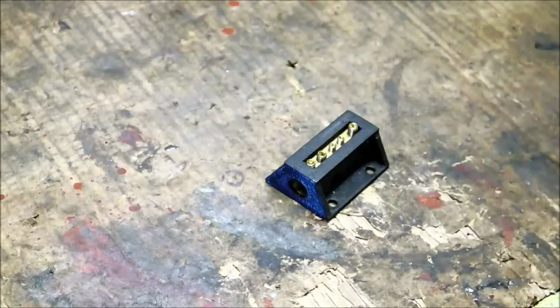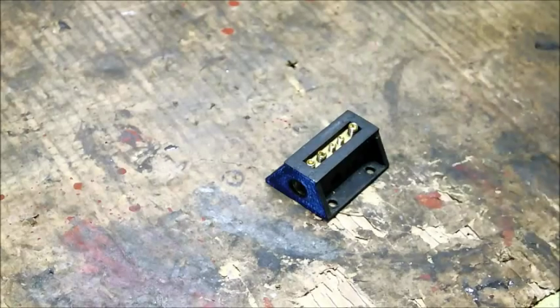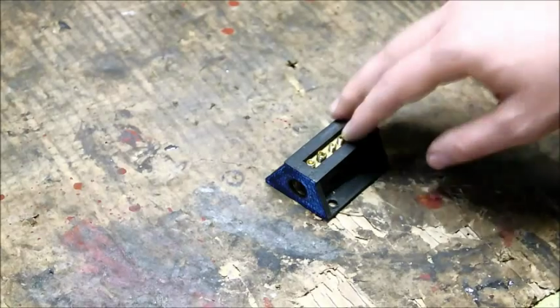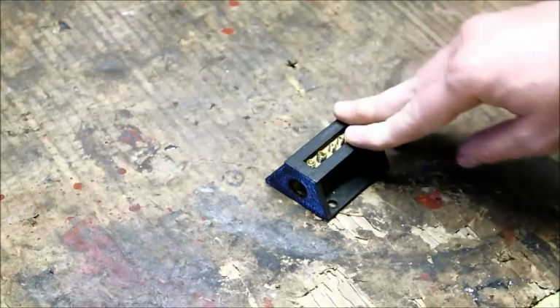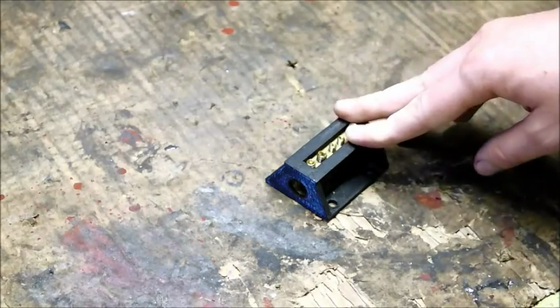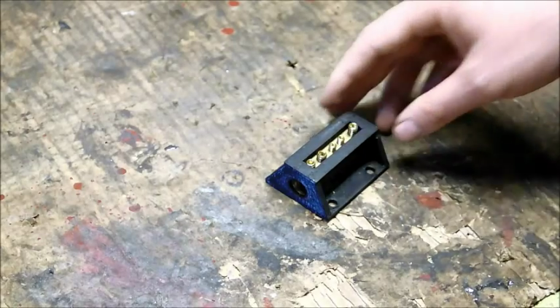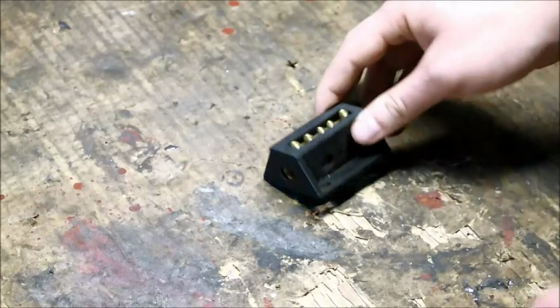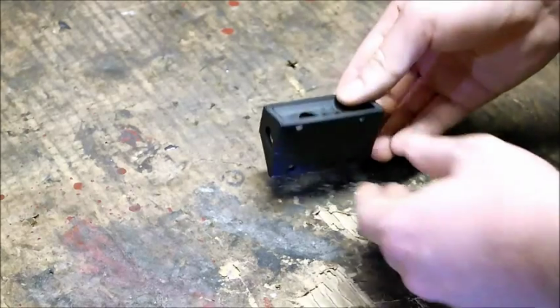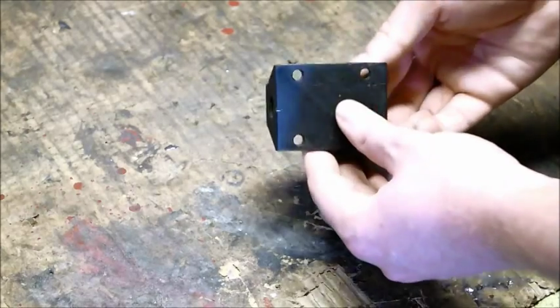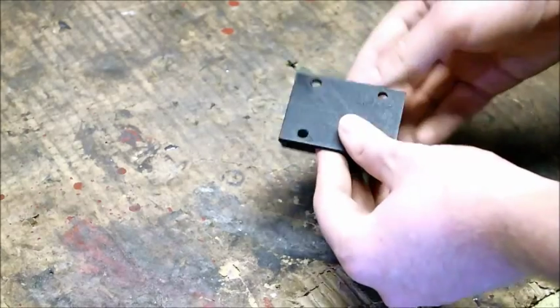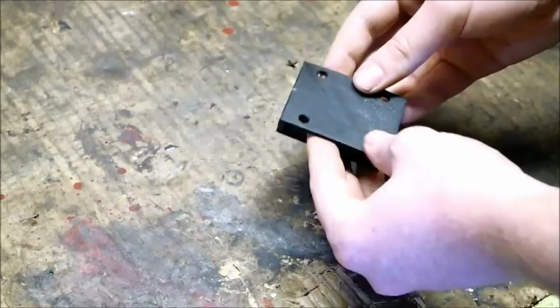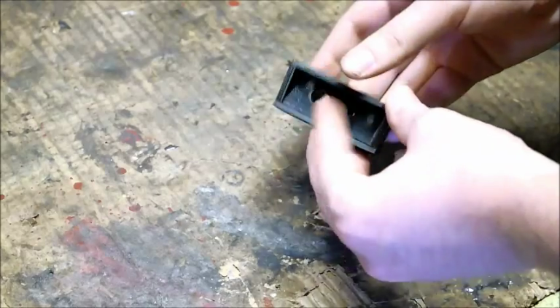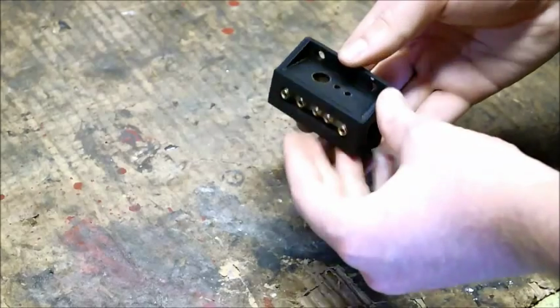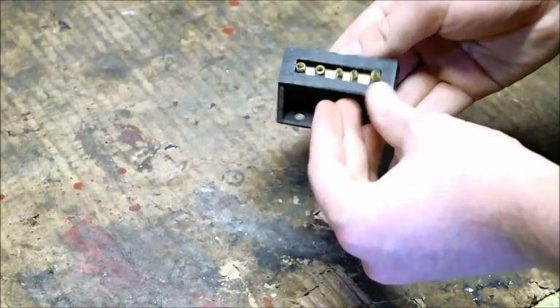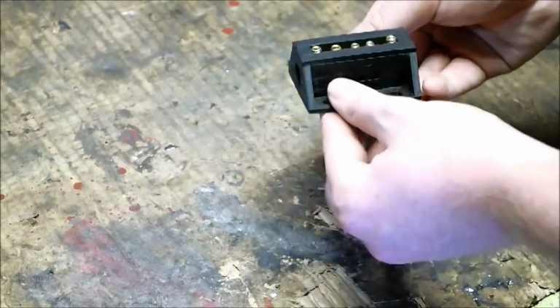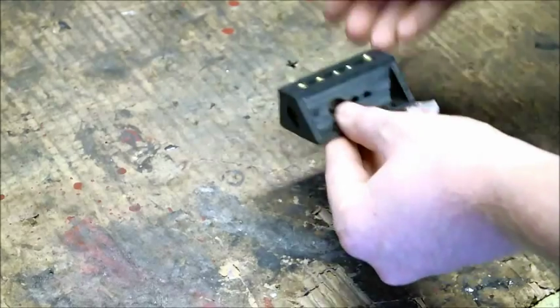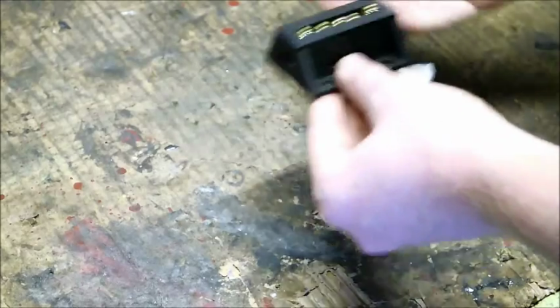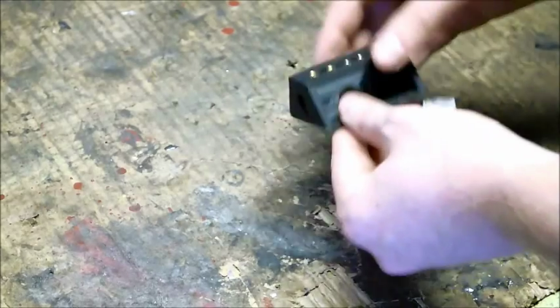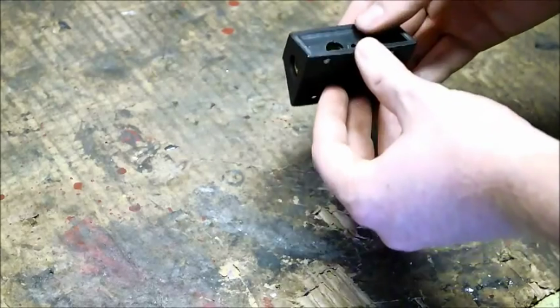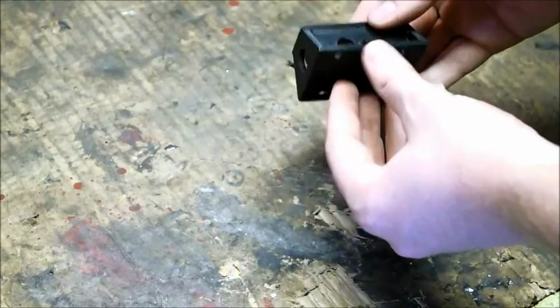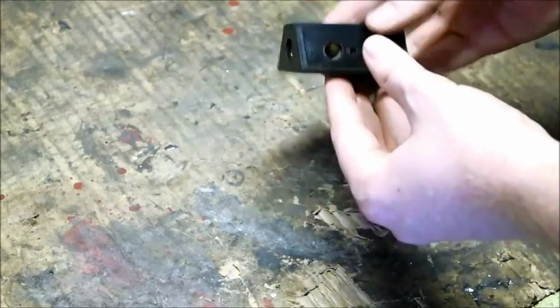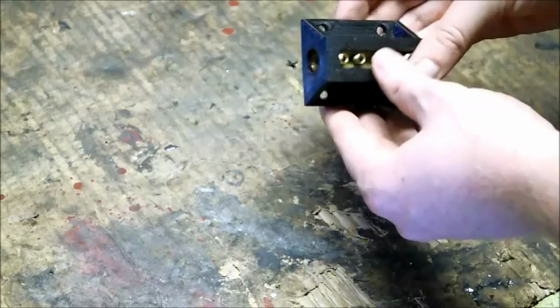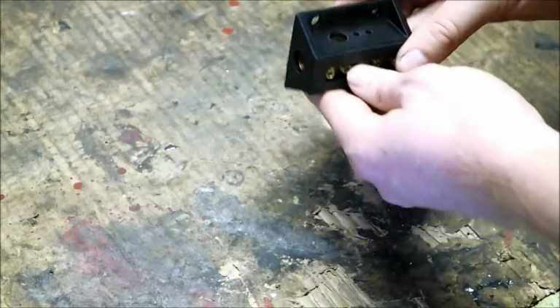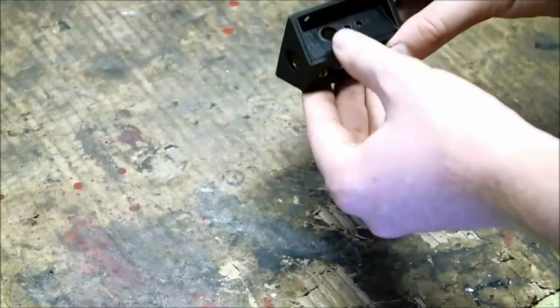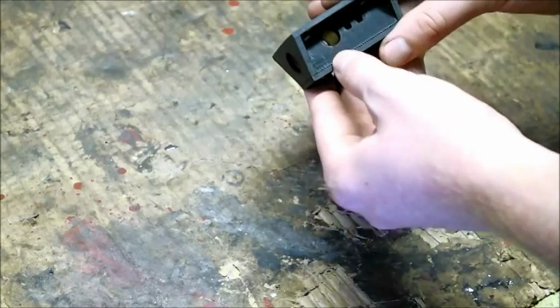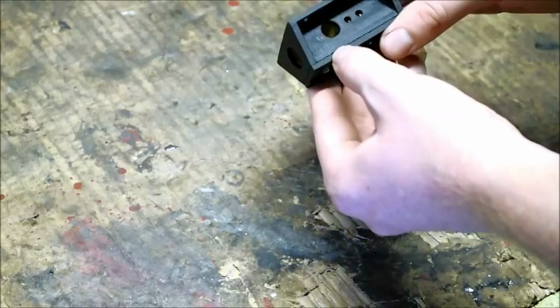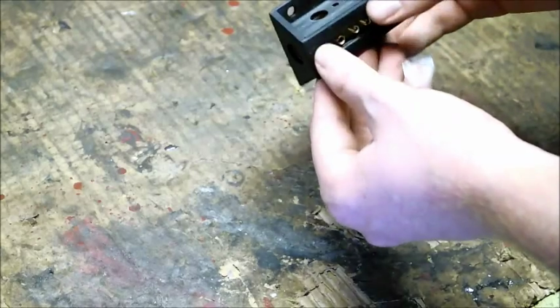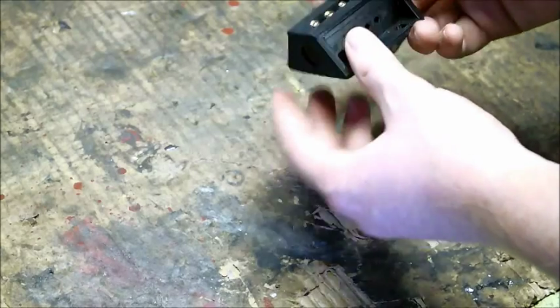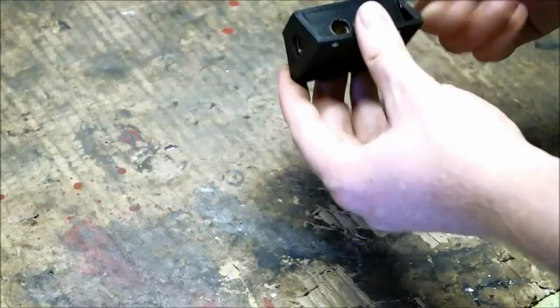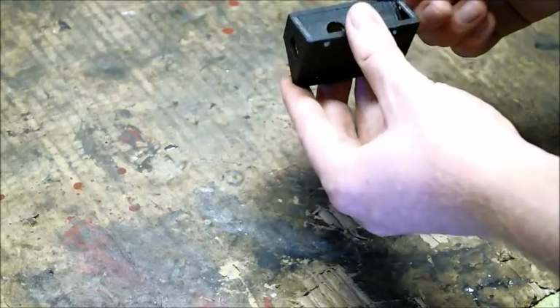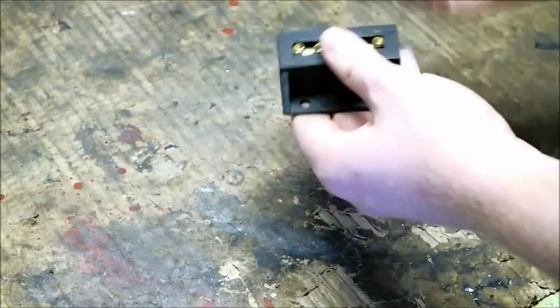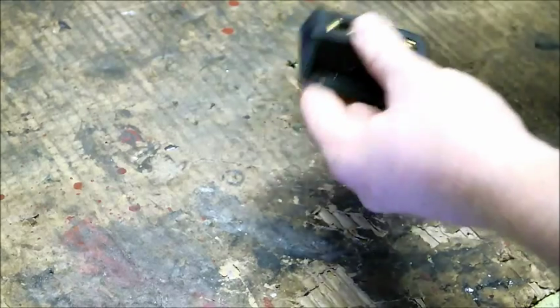I looked around online and I saw different power distribution blocks for sale, mostly through car audio websites, but they were quite expensive and sometimes hard to find. So I decided to make my own.